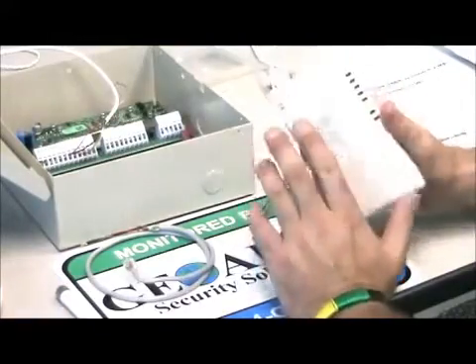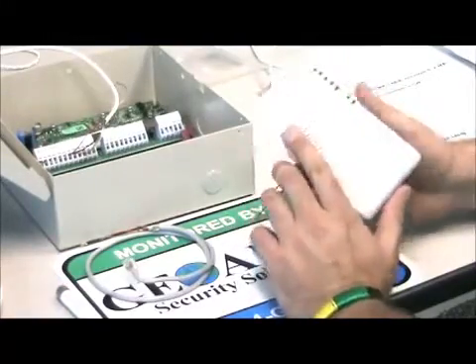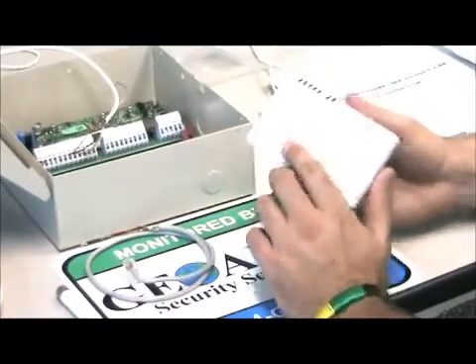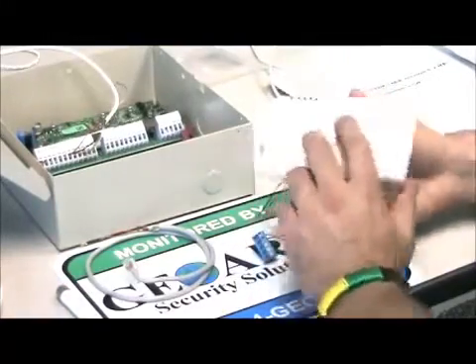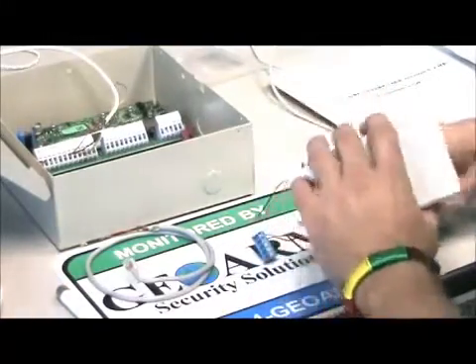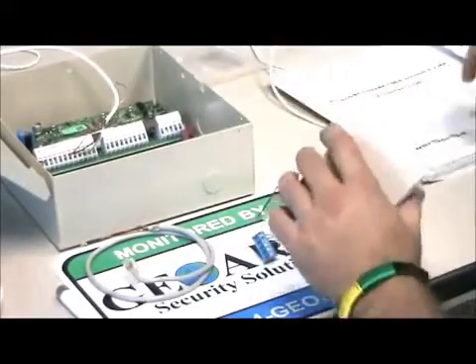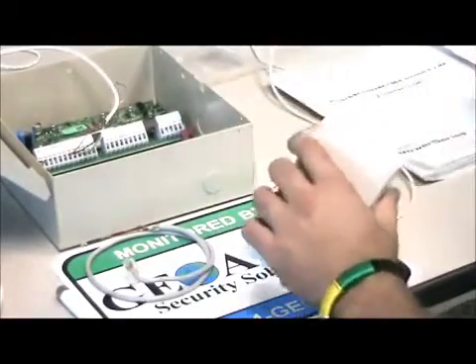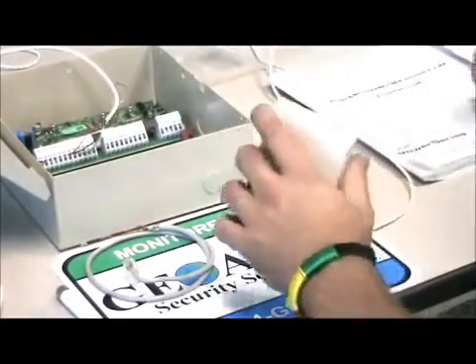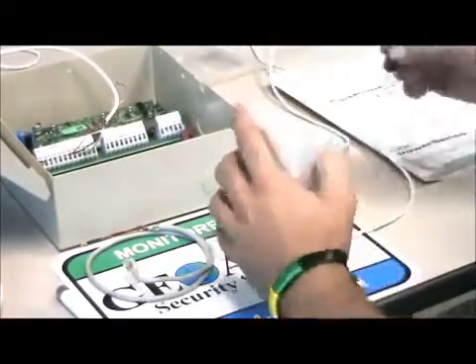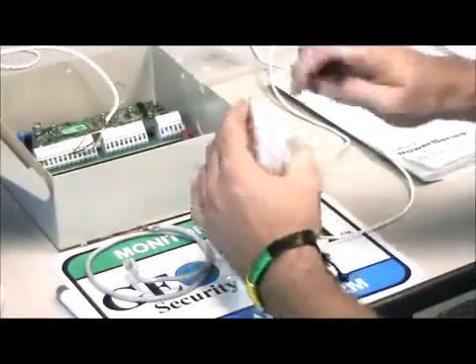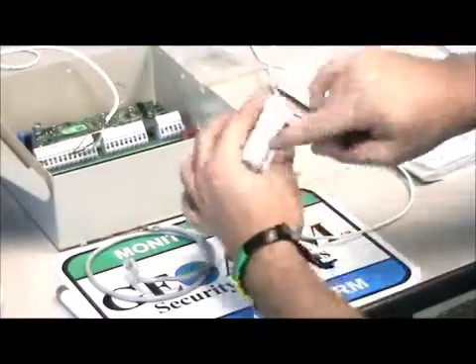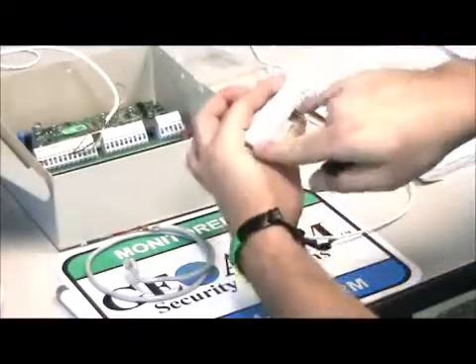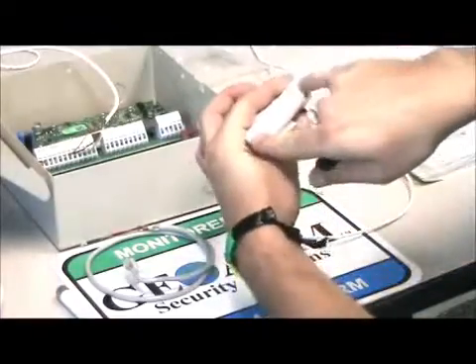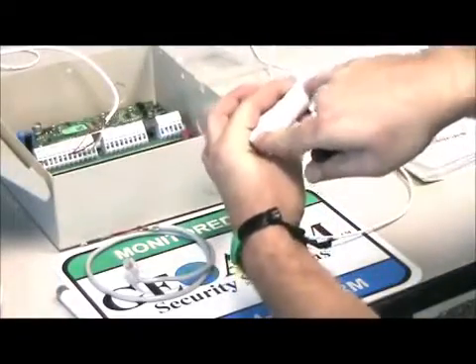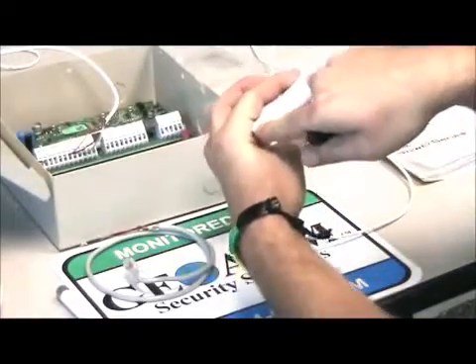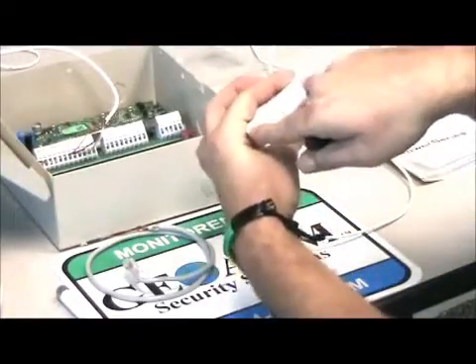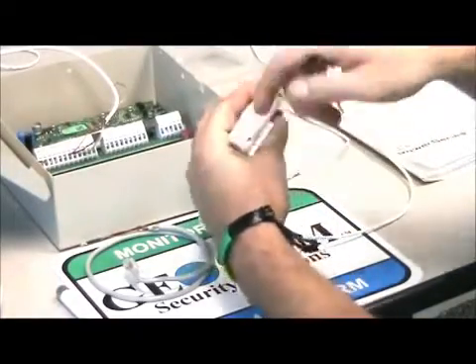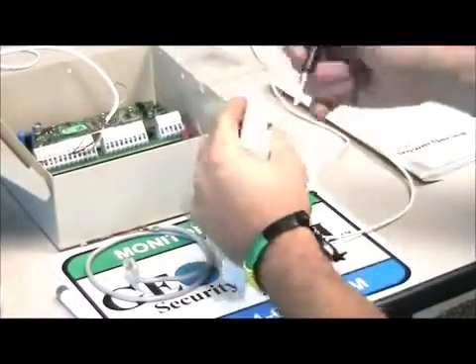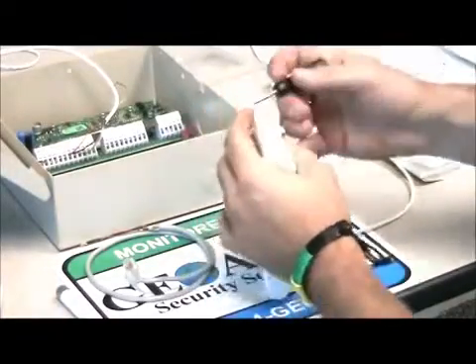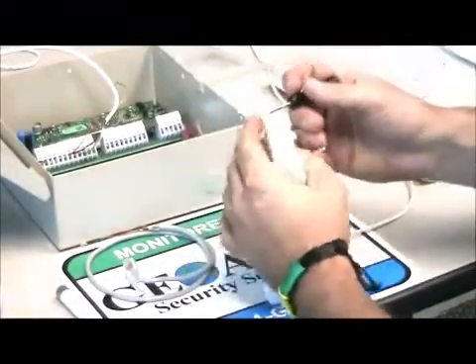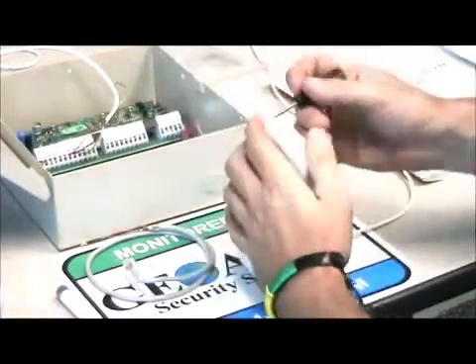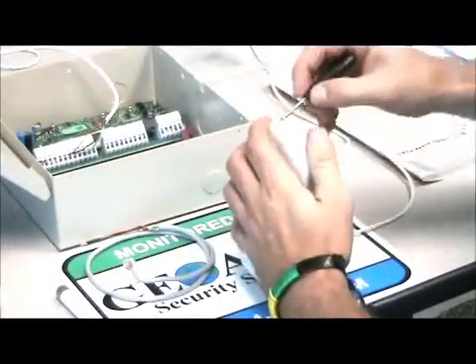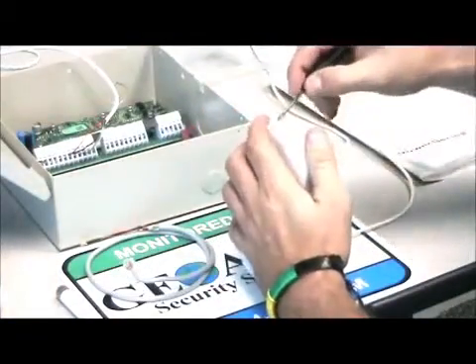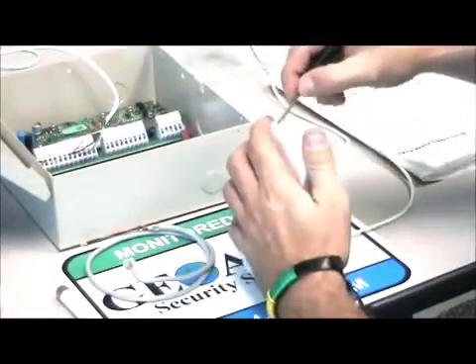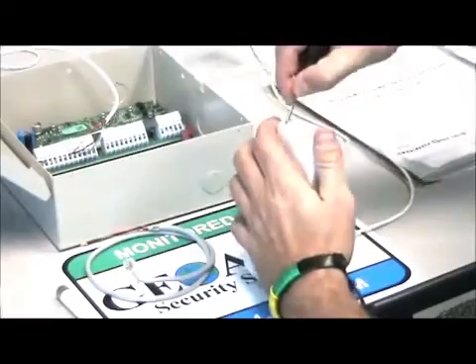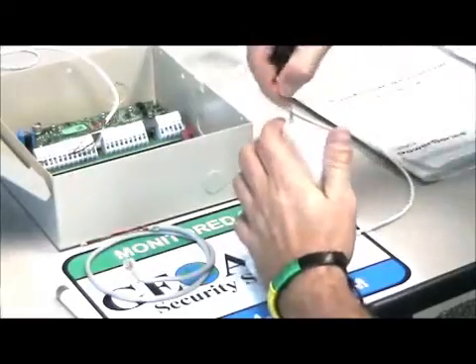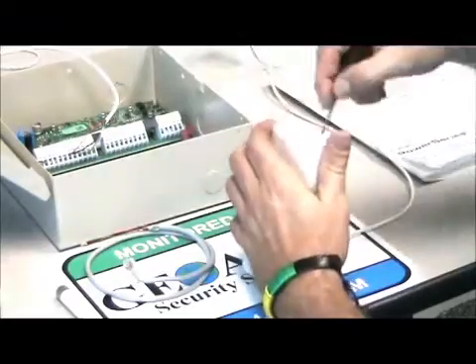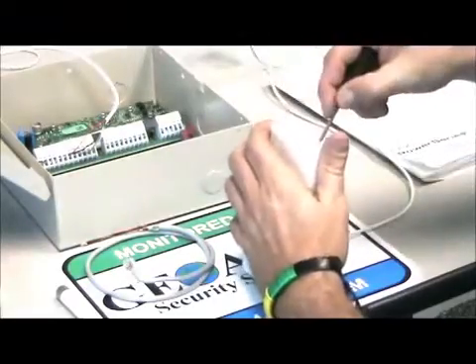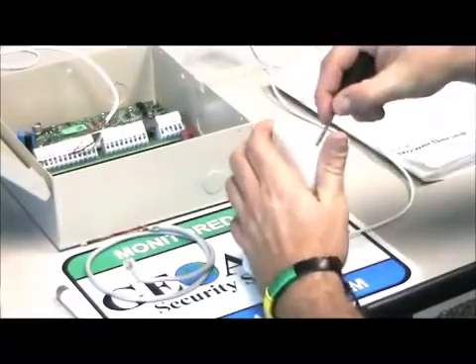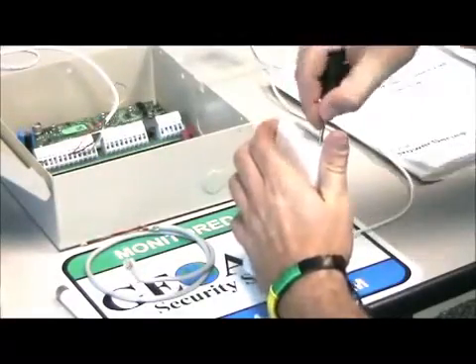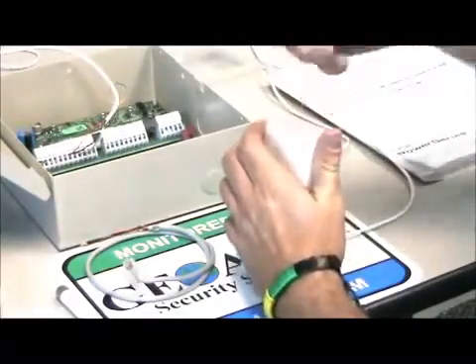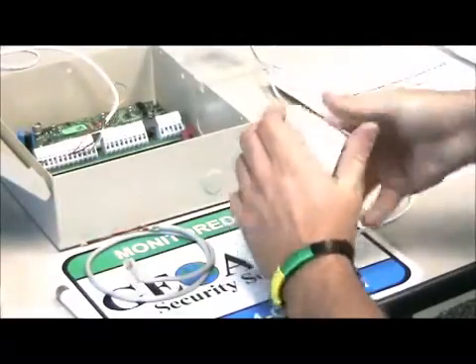First things first here, we want to go ahead and get this thing open. There are two little divots — slots right here — that you're going to press down like so to get it open.